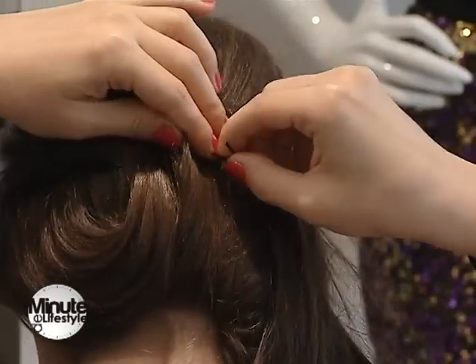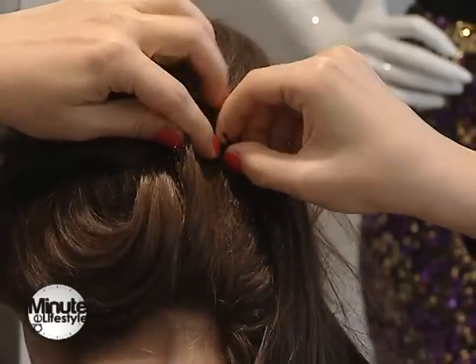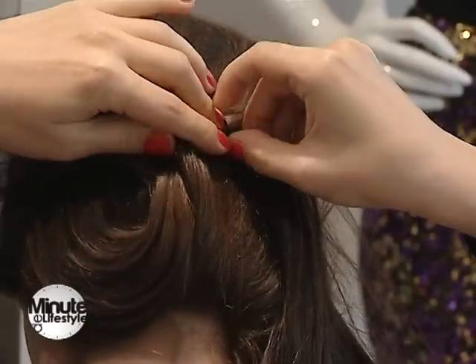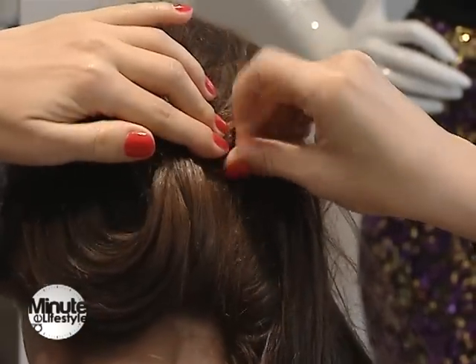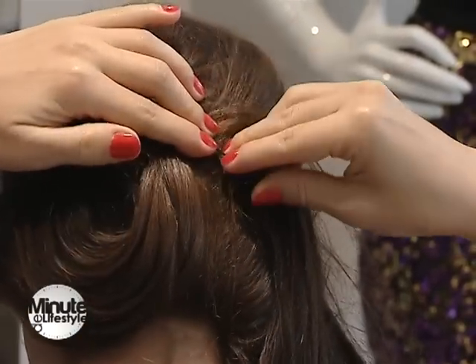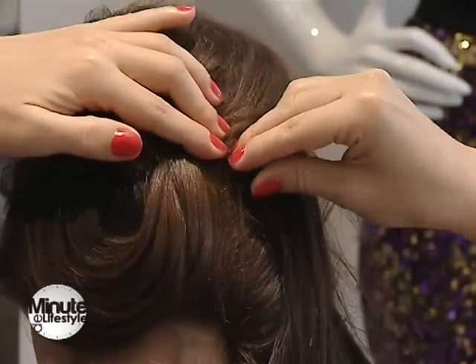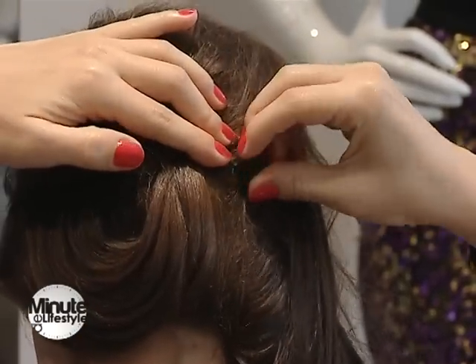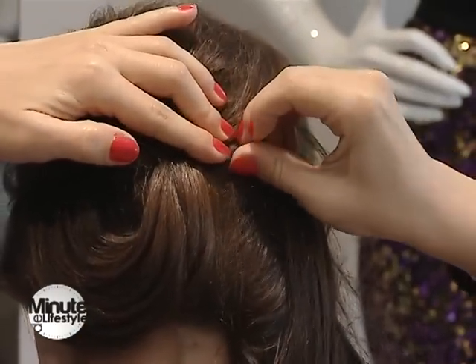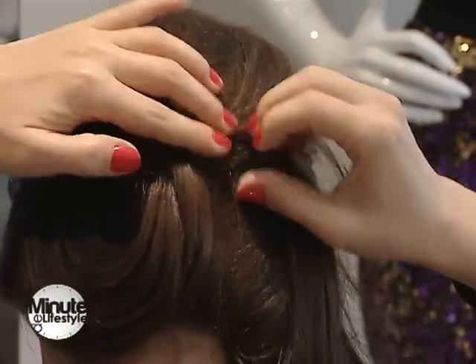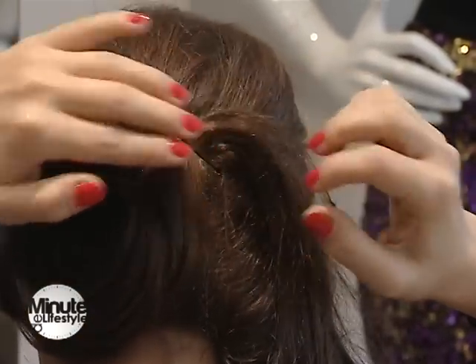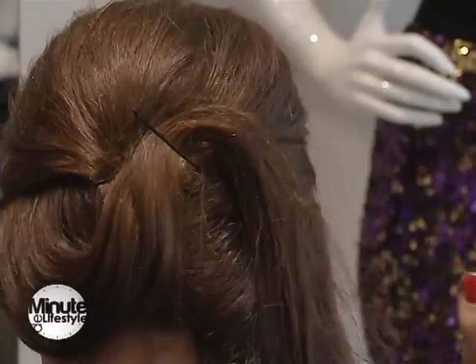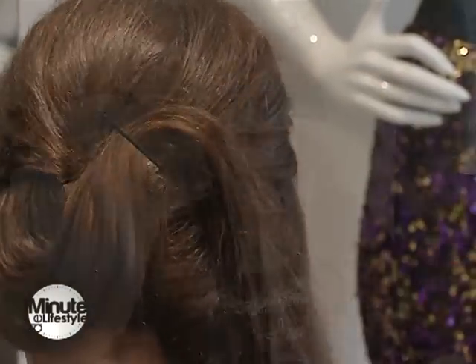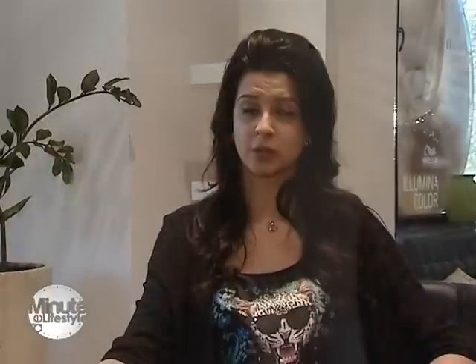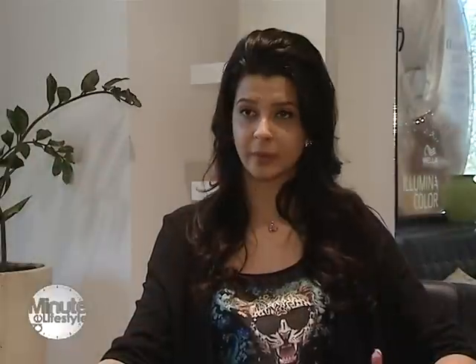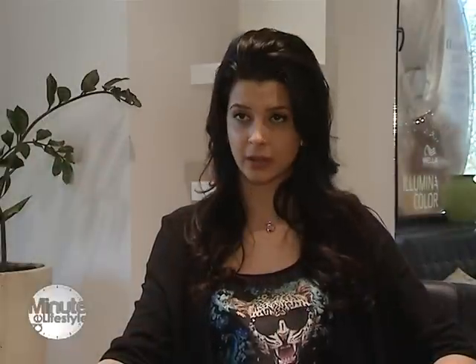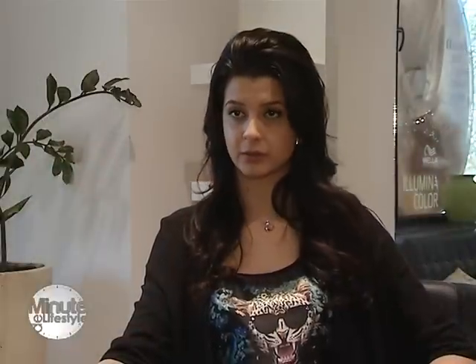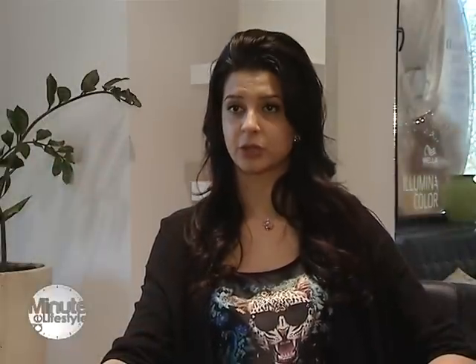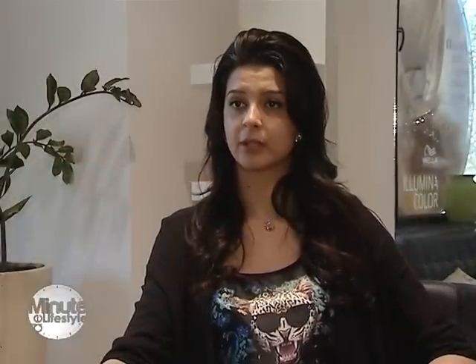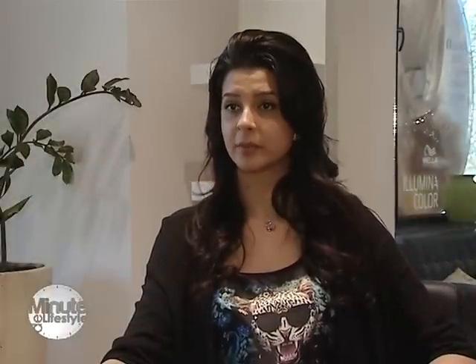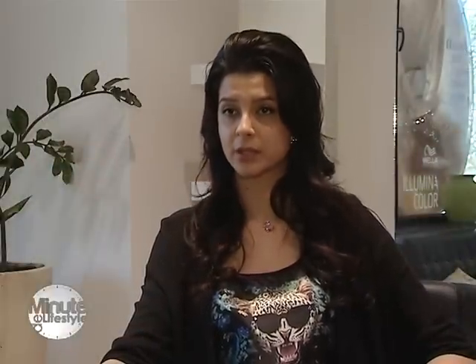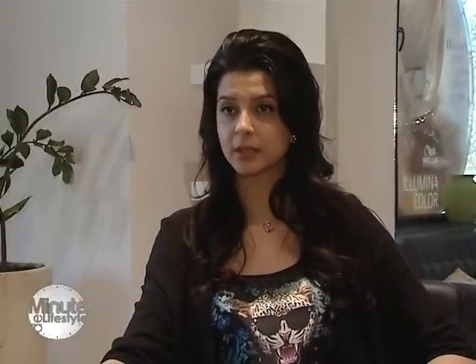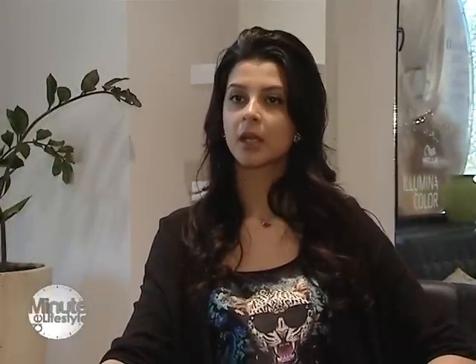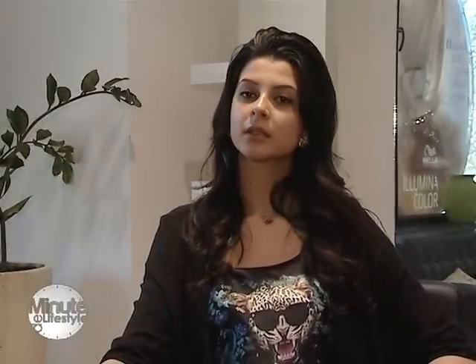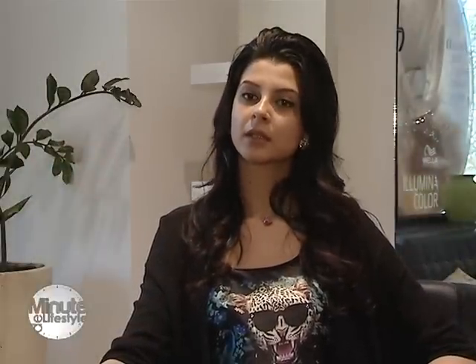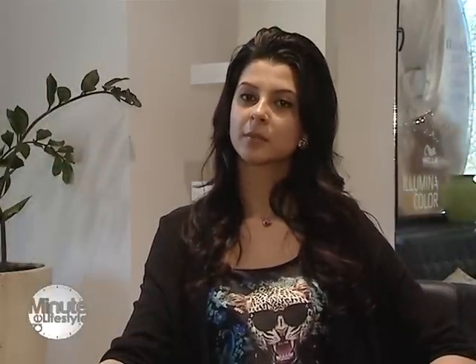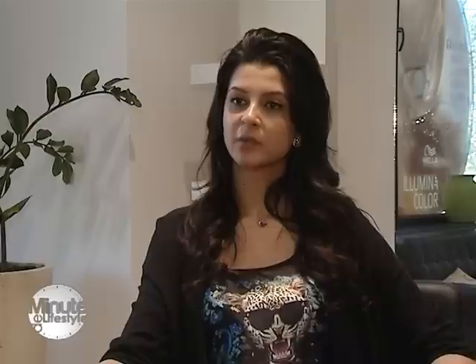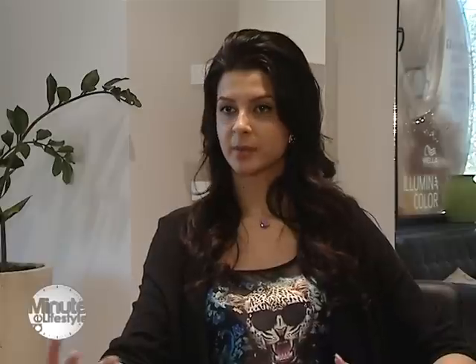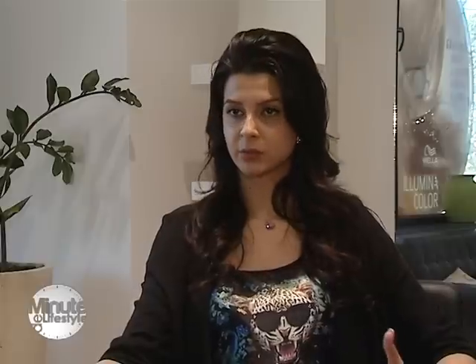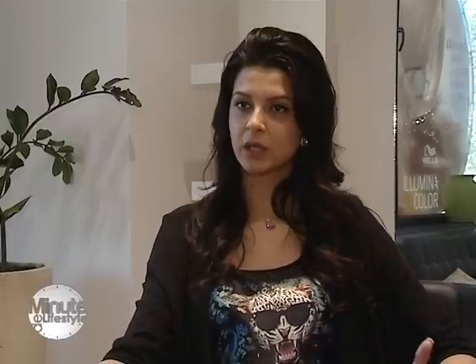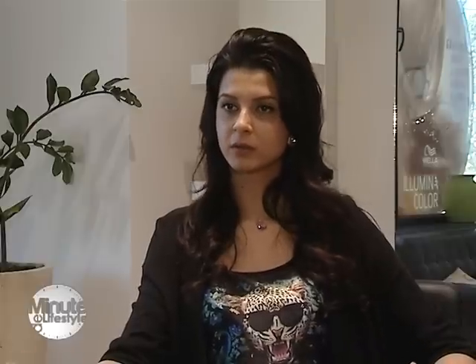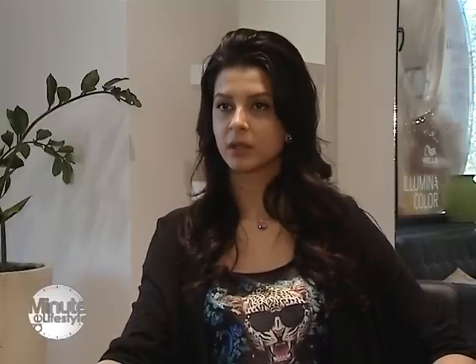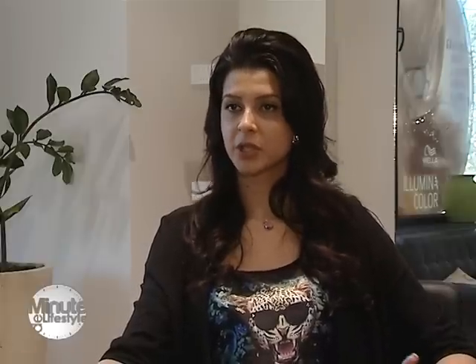Nu trebuie să fie foarte finisat, nu trebuie să fie fix, așa cum am arătat și noi, cum am demonstrat. Dar trebuie să aibă un aspect natural, lejer.